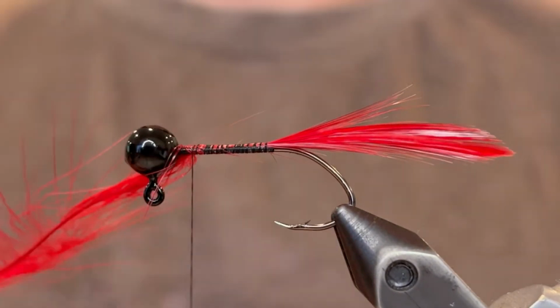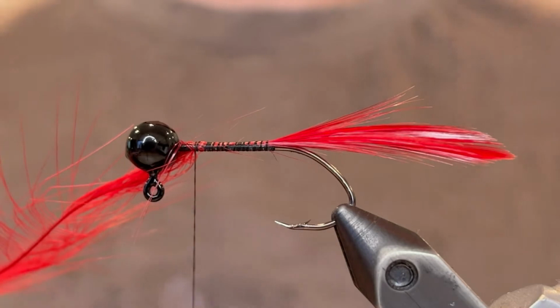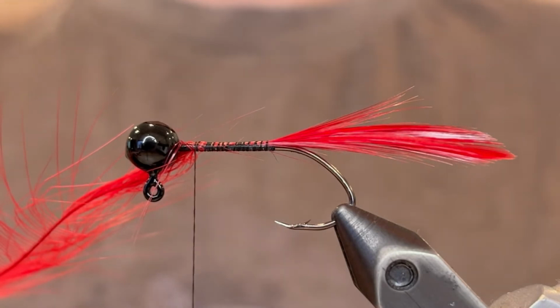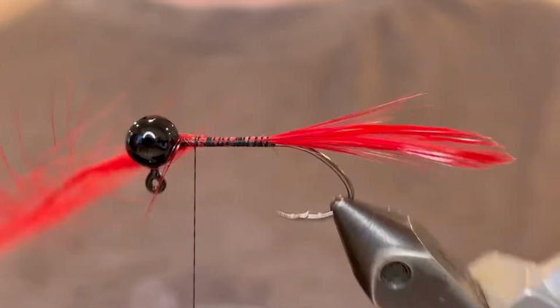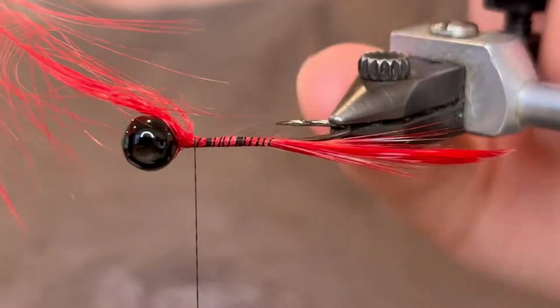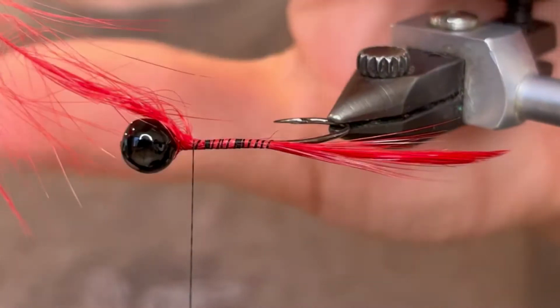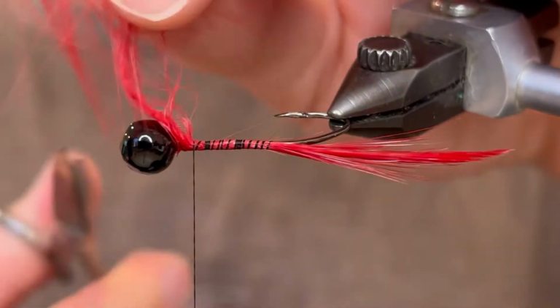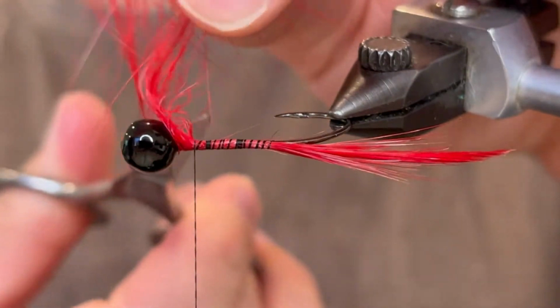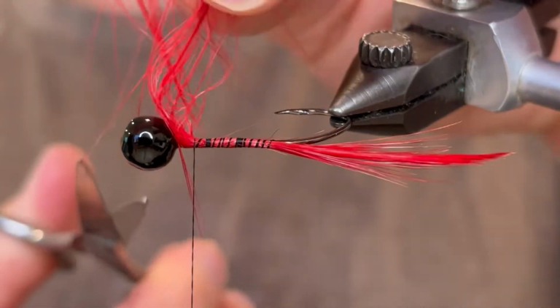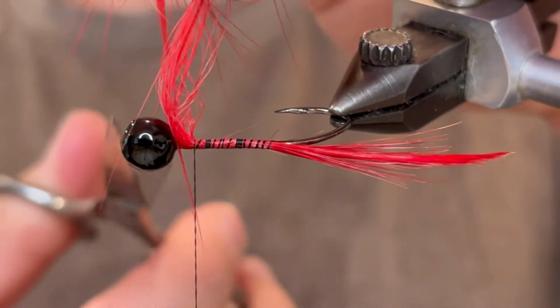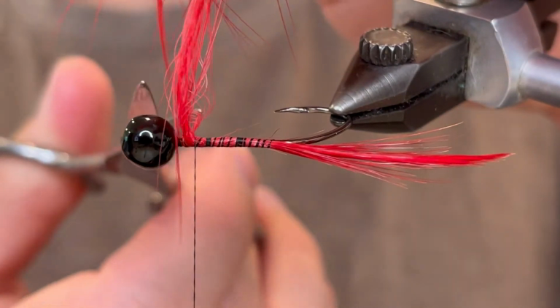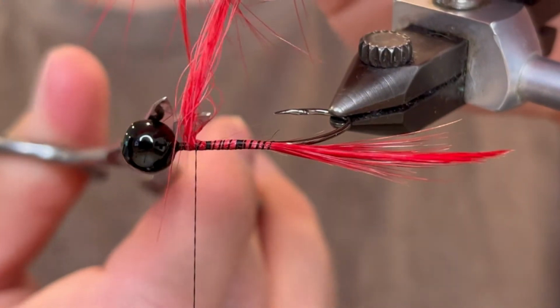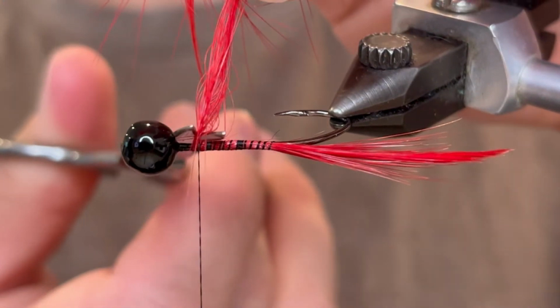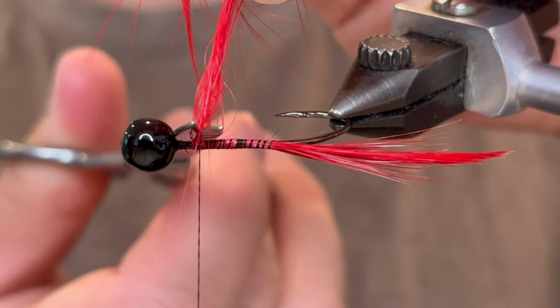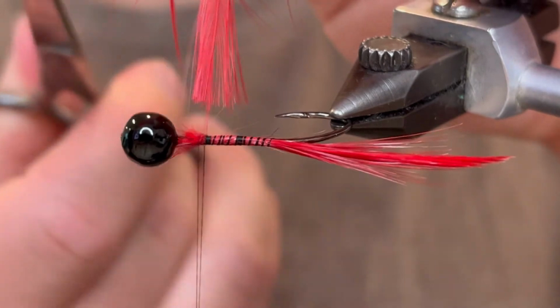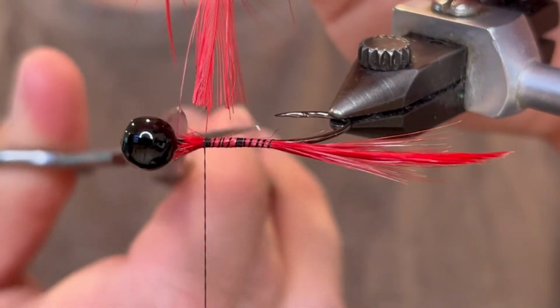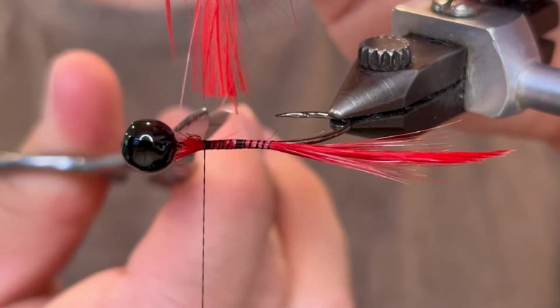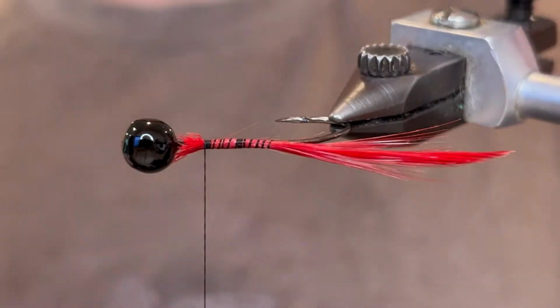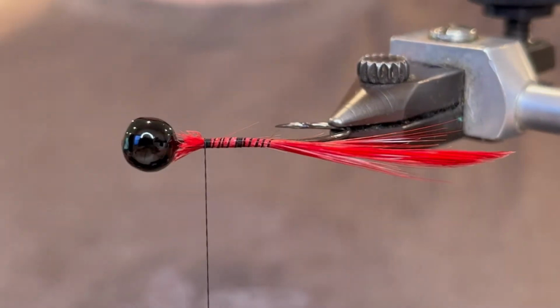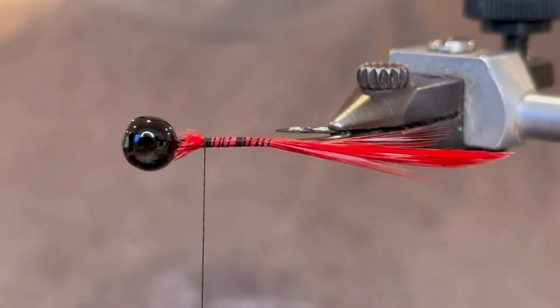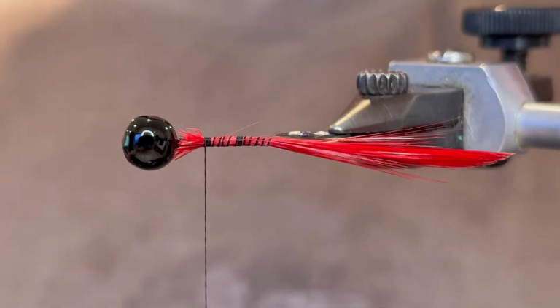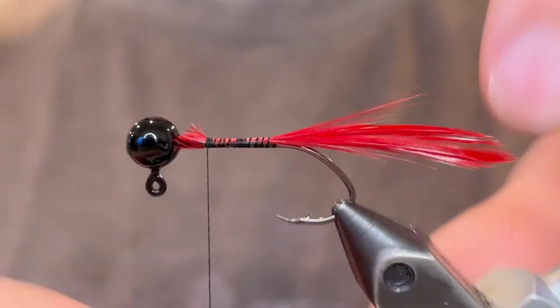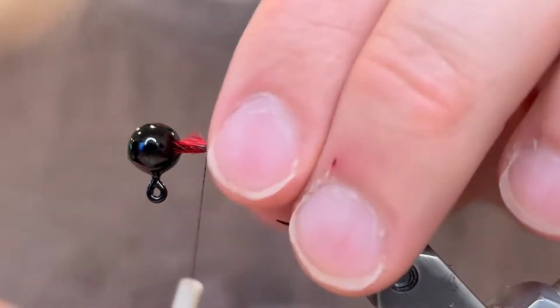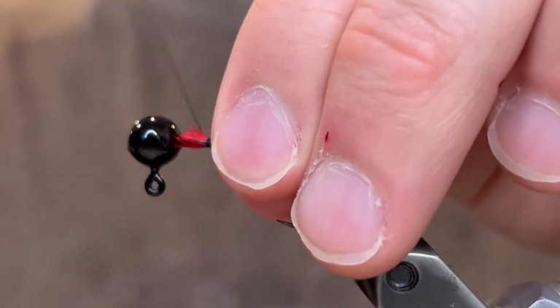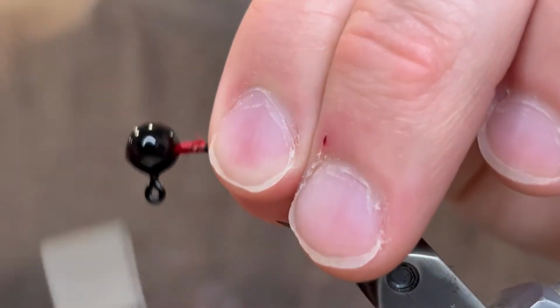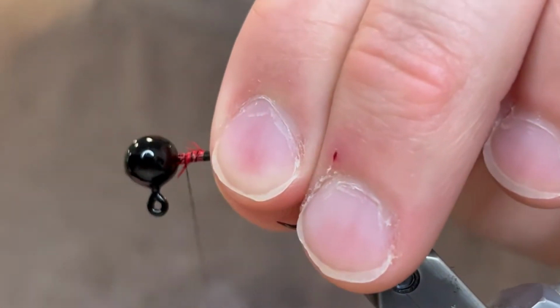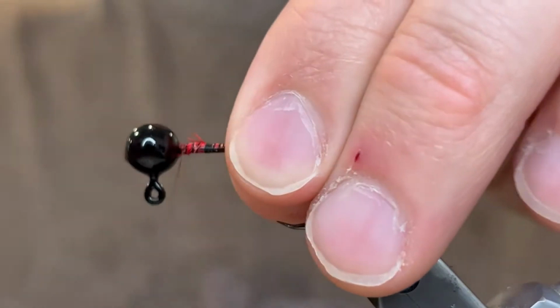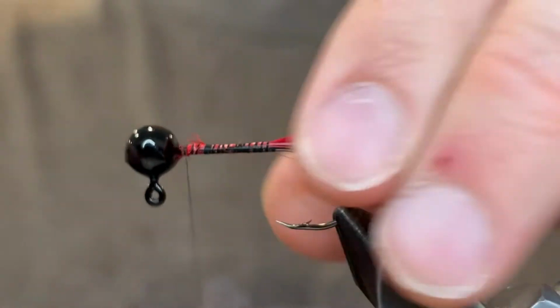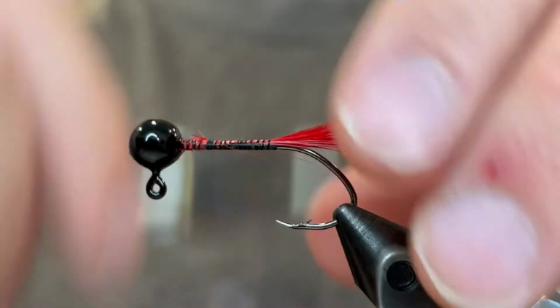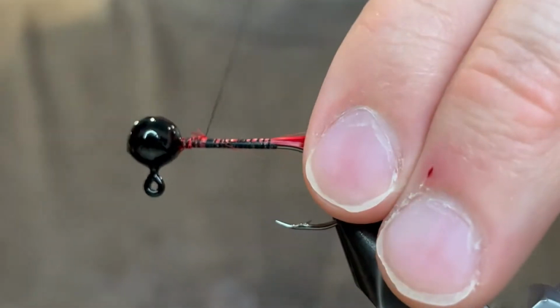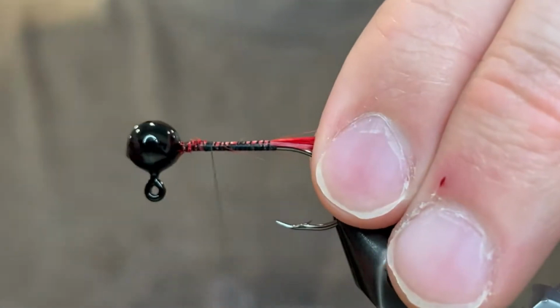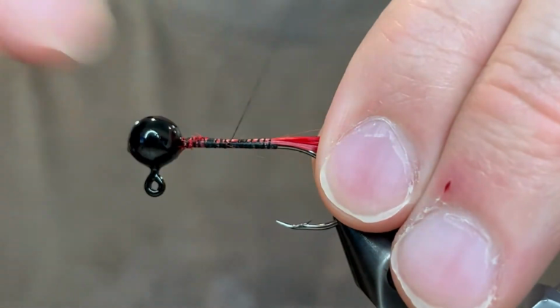Once you've got your feather up to the head you can cut the butt end. Go over those little frilly bits and then you can take your thread back down to the tail.